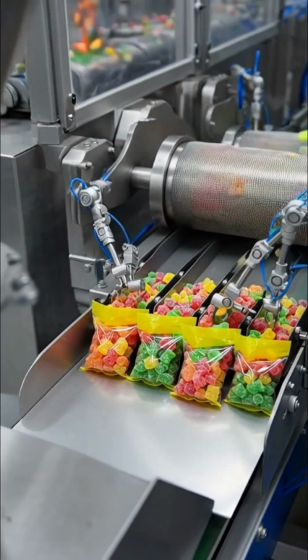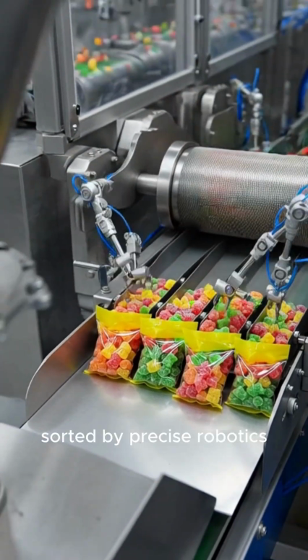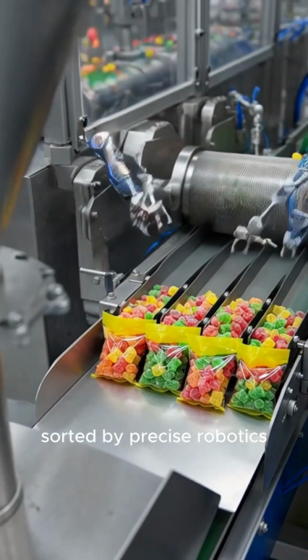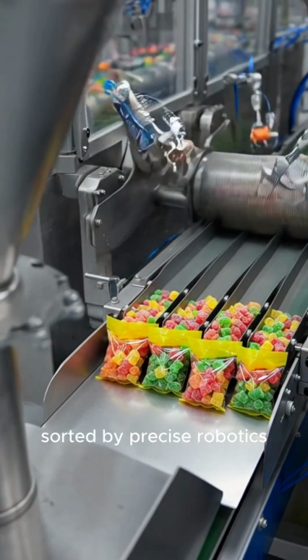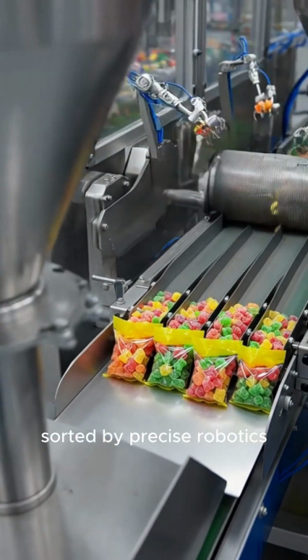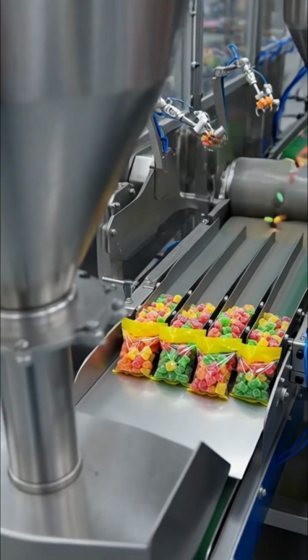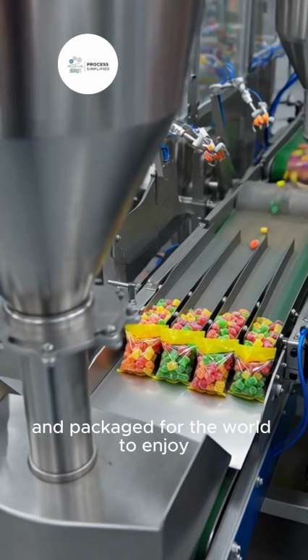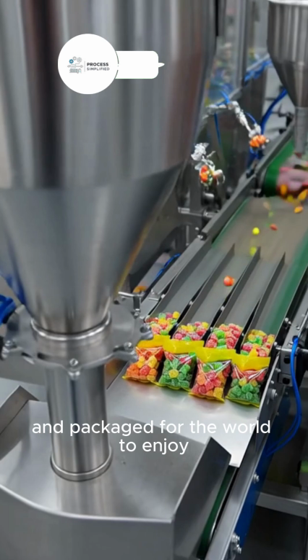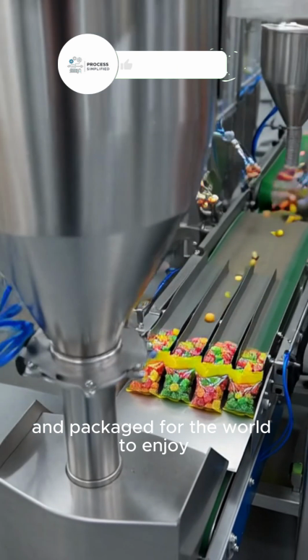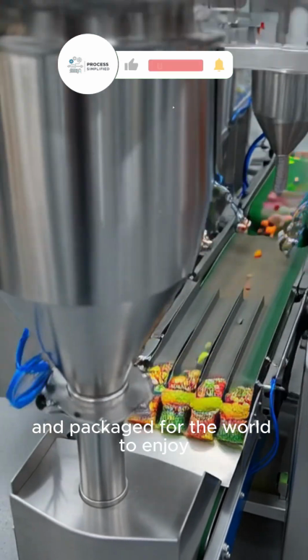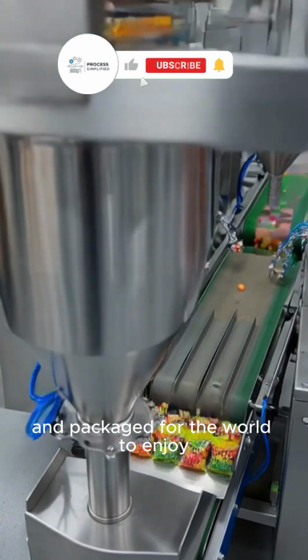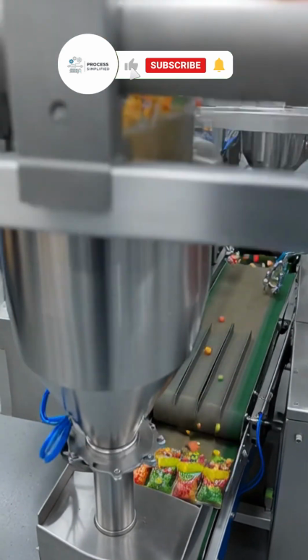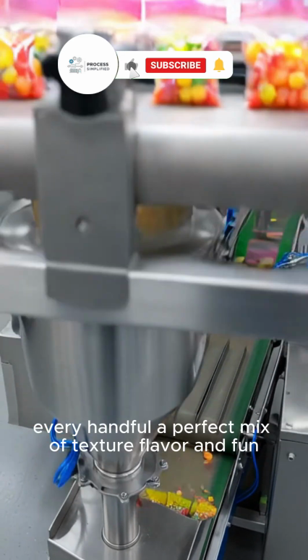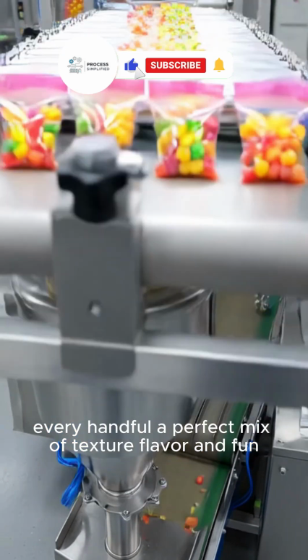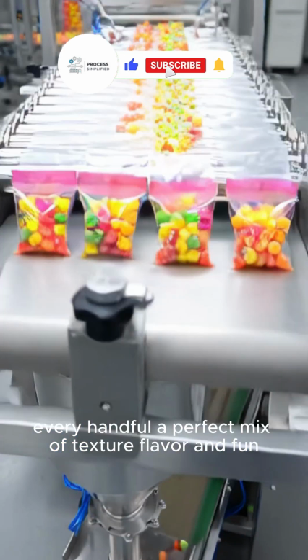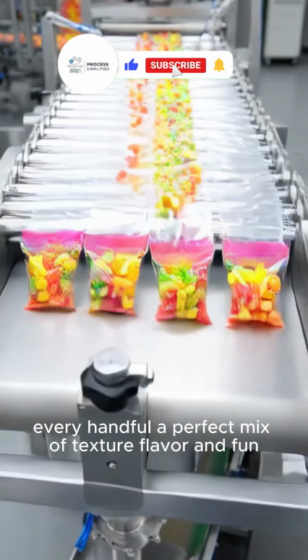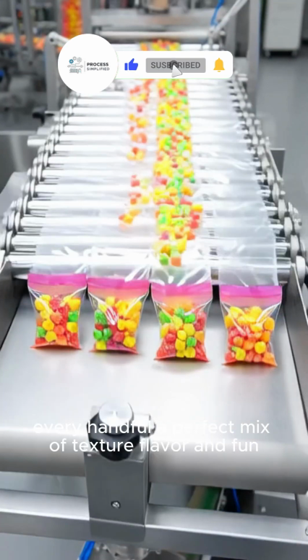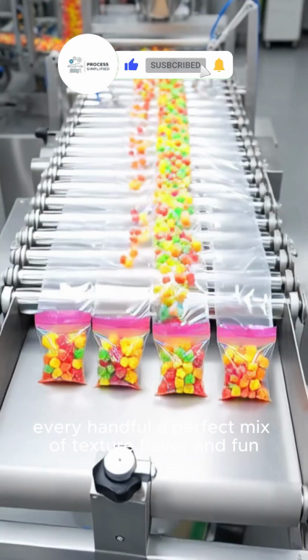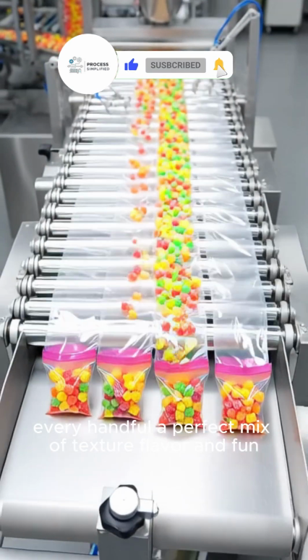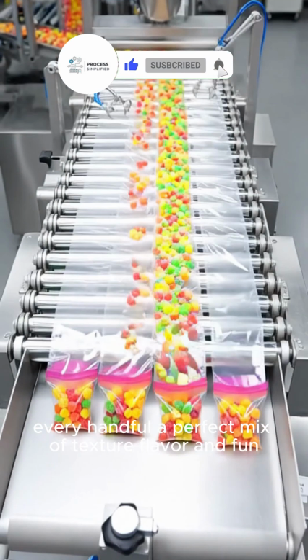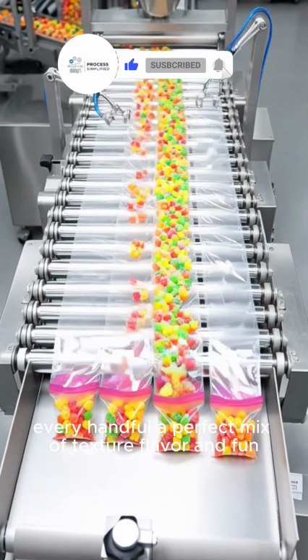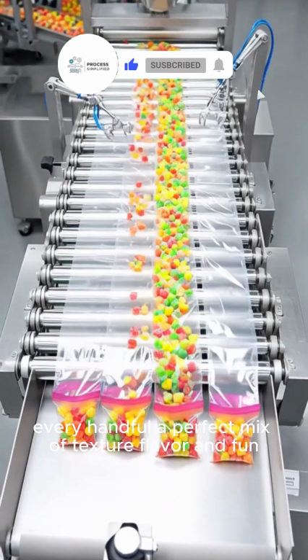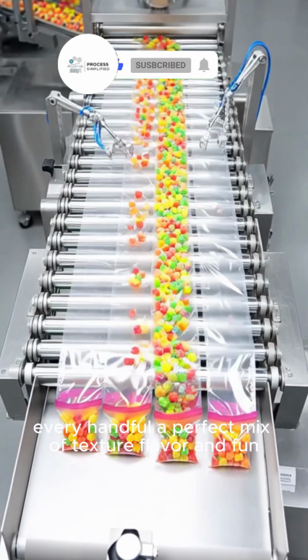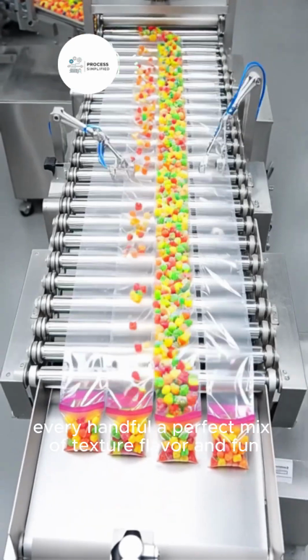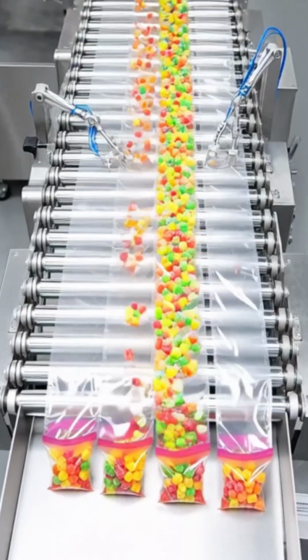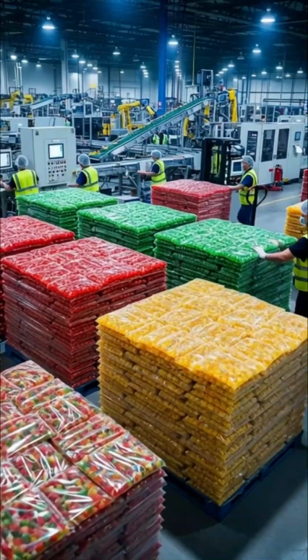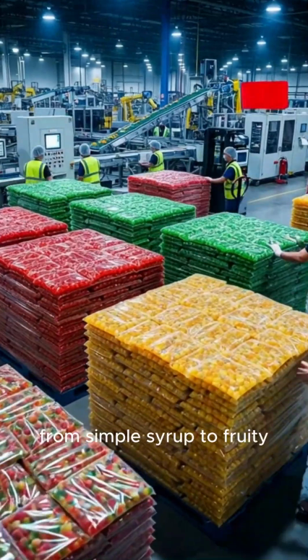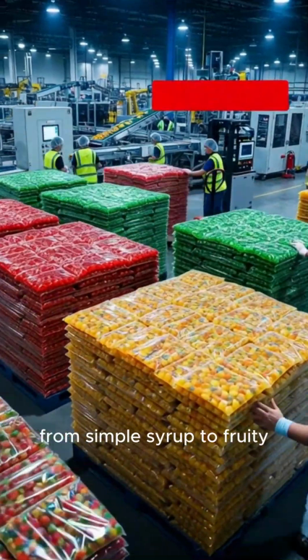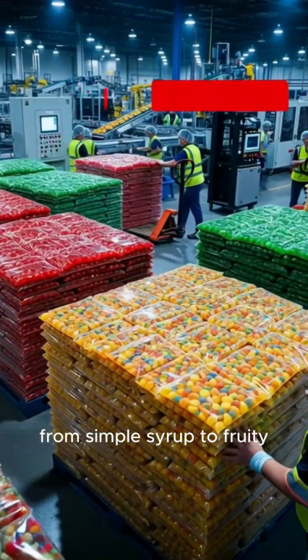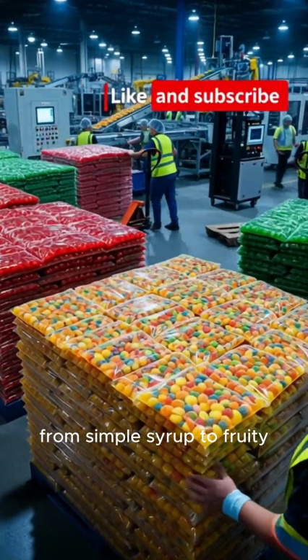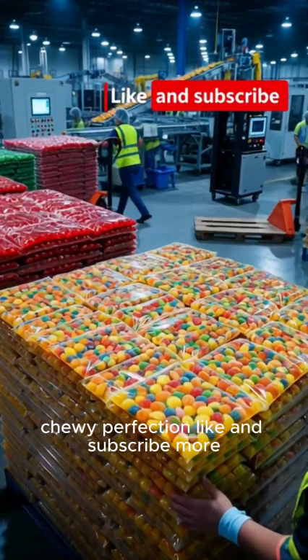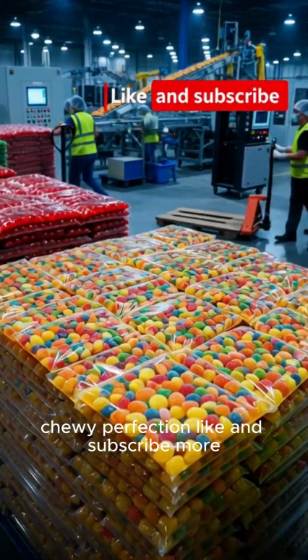Fully set gummies are tumbled in sweet coatings, sorted by precise robotics, and packaged for the world to enjoy. Every handful, a perfect mix of texture, flavor, and fun. From simple syrup to fruity, chewy perfection.